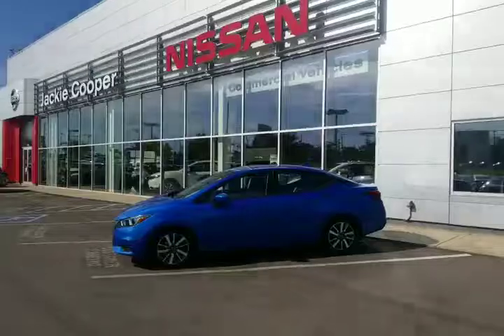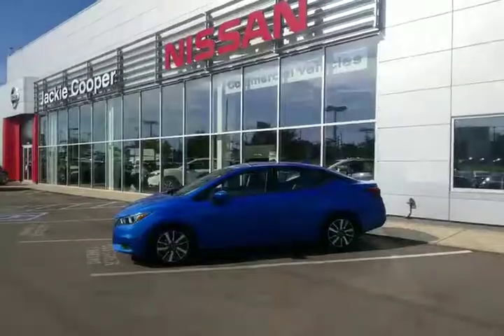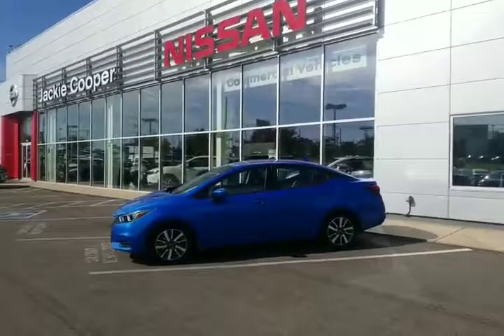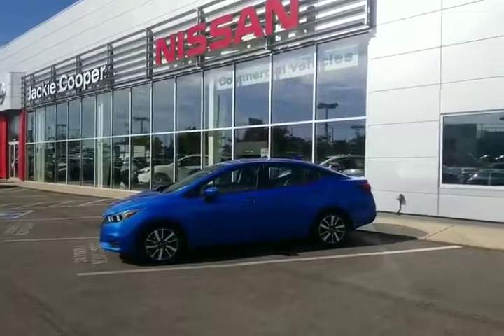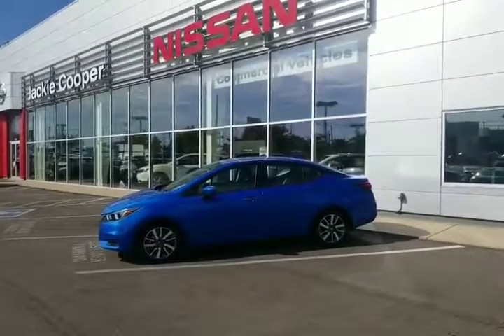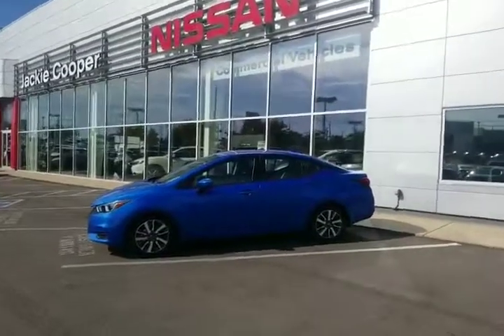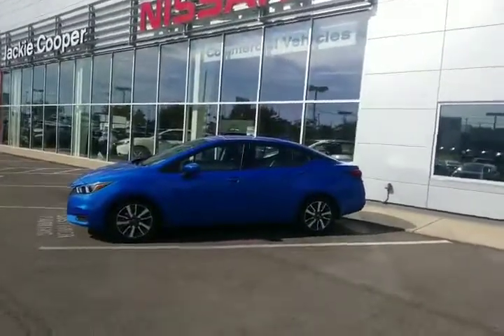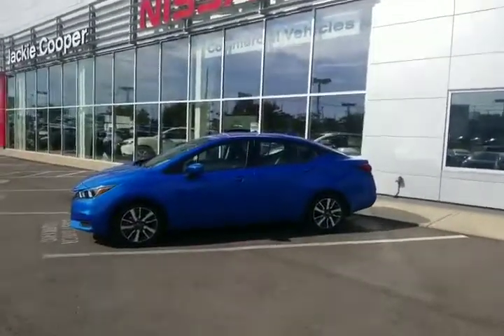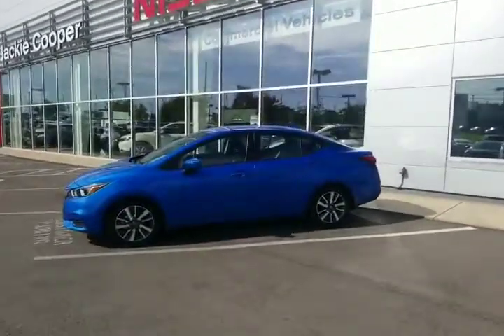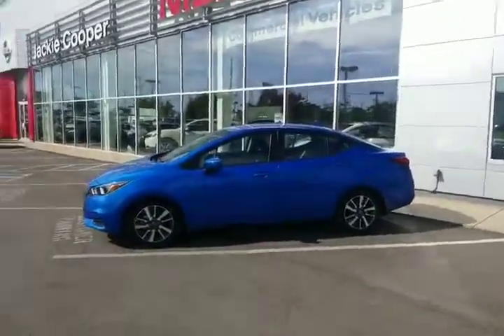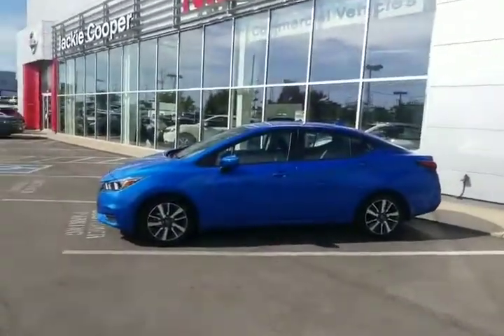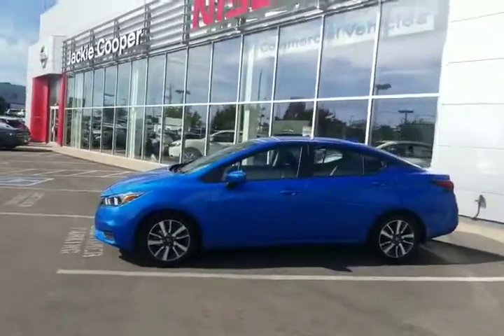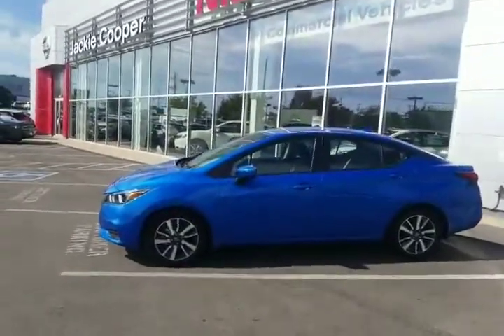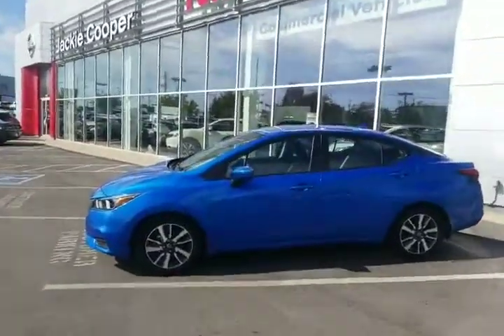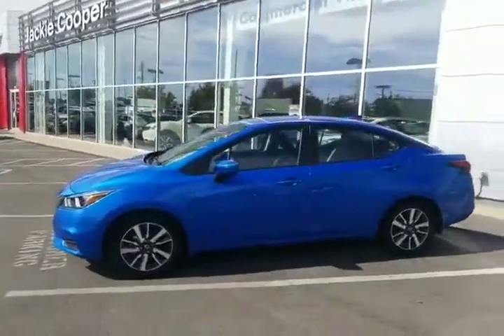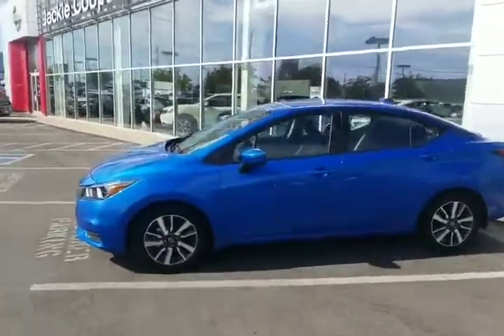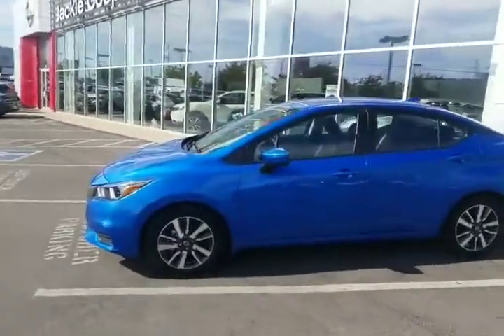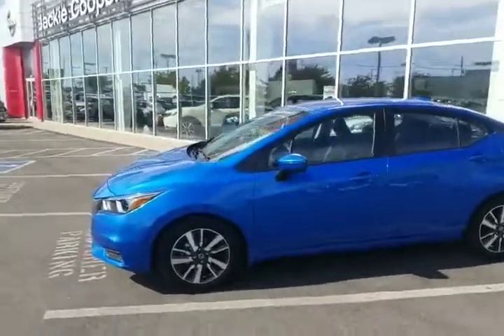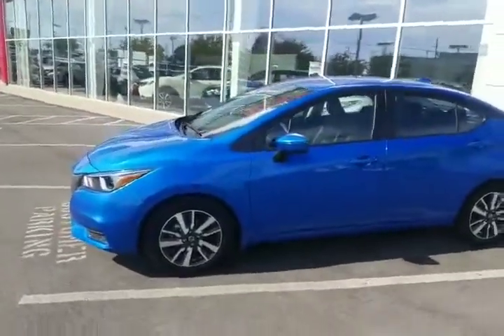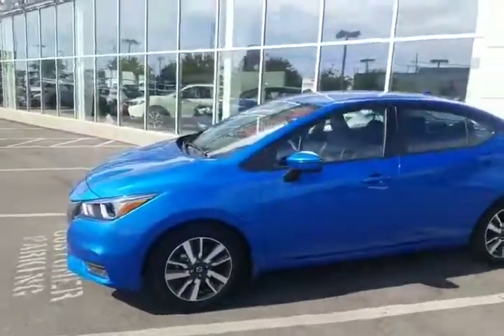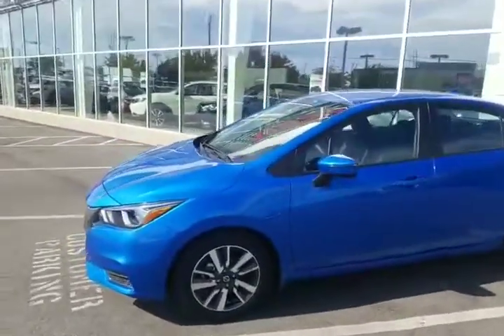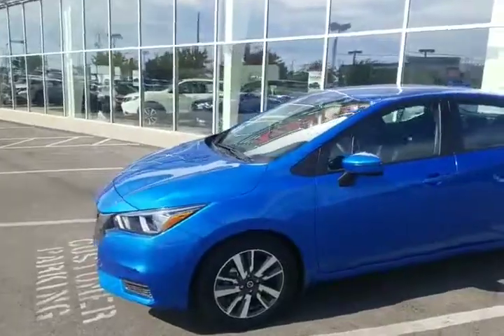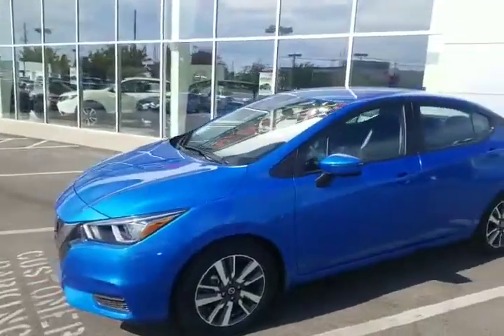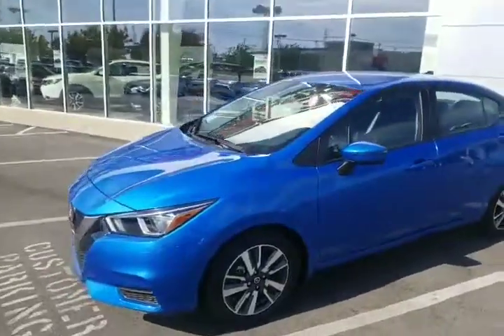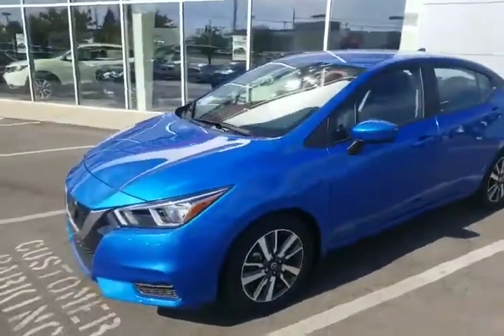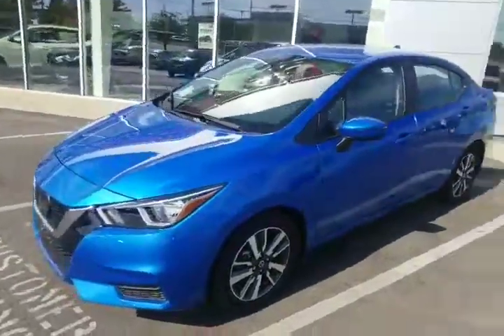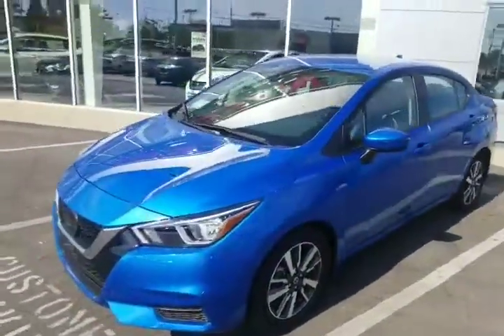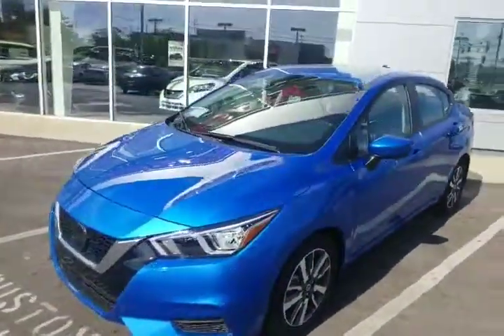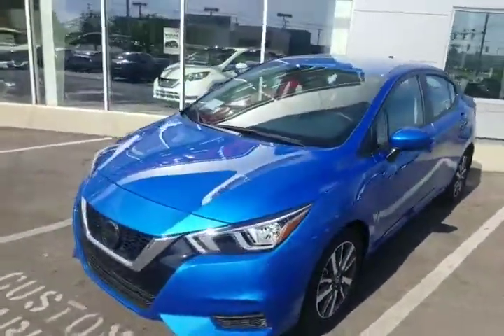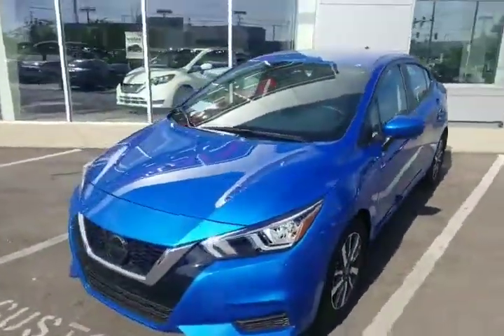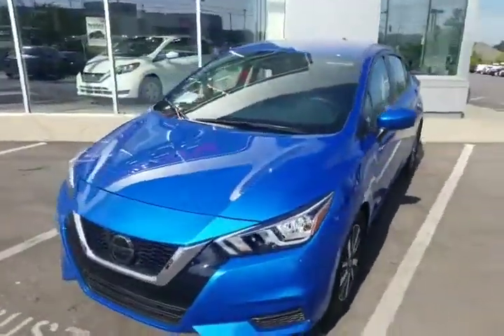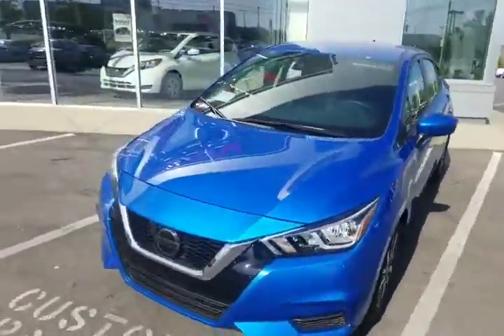Hey Susie, this is Mike at Jackie Cooper Nissan. I wanted to show you around the new Nissan Versa.